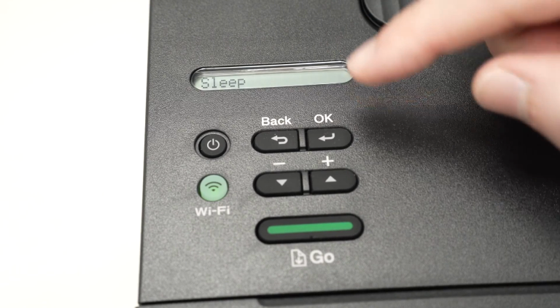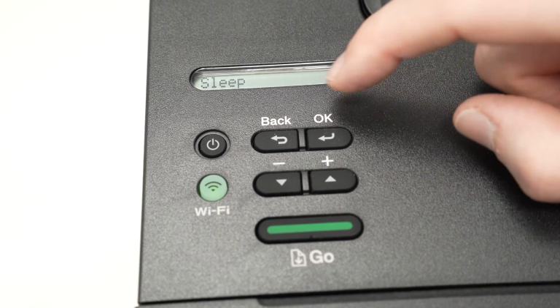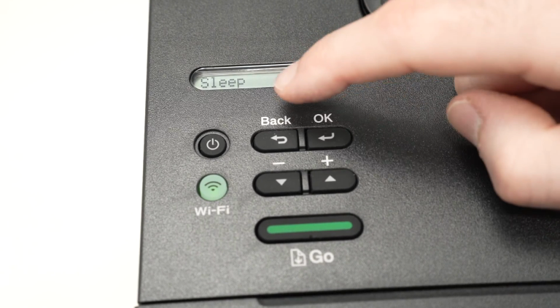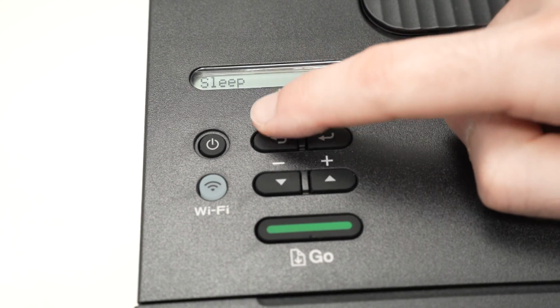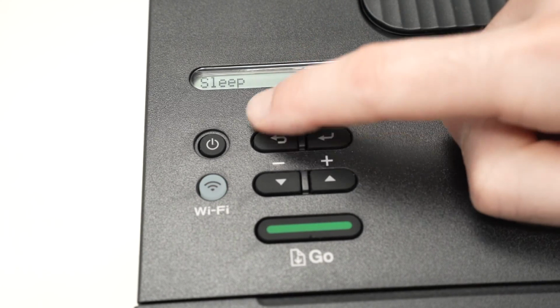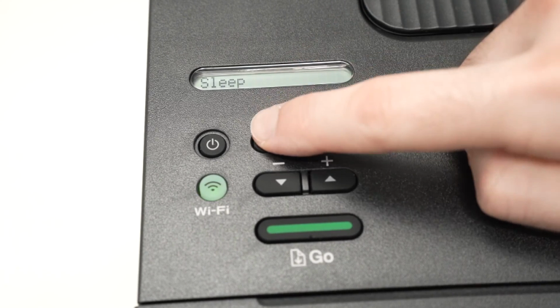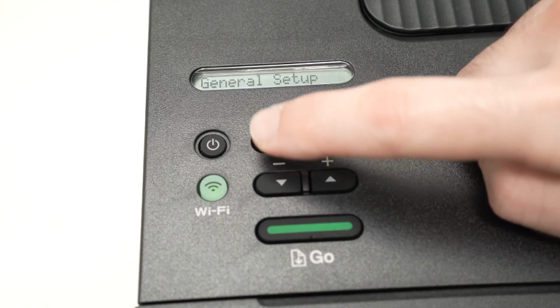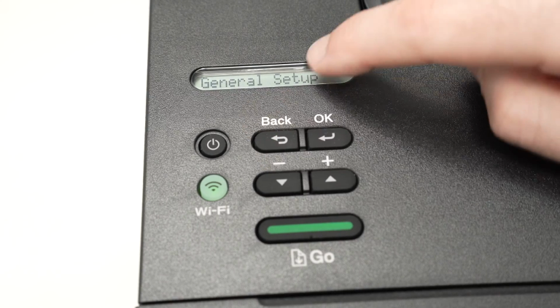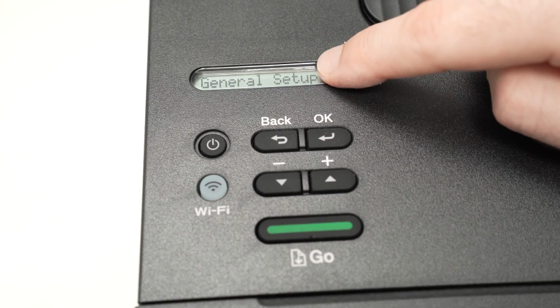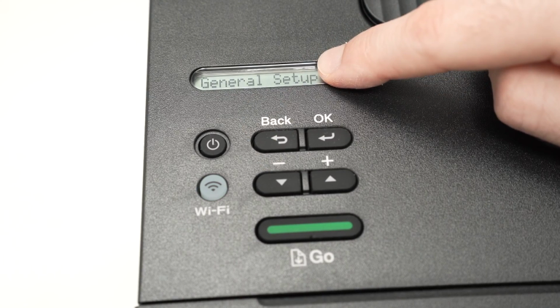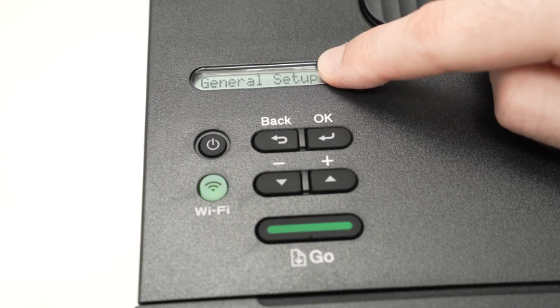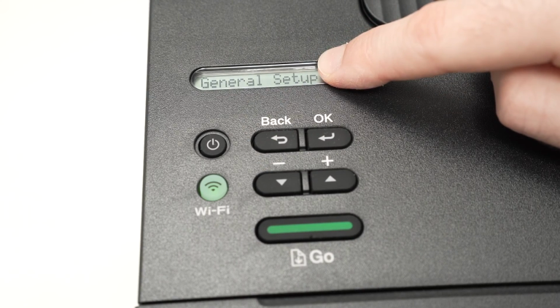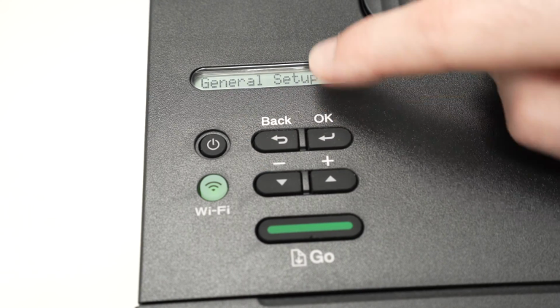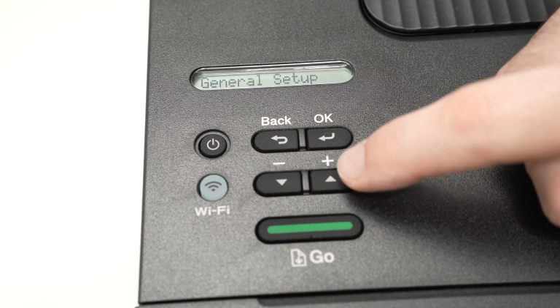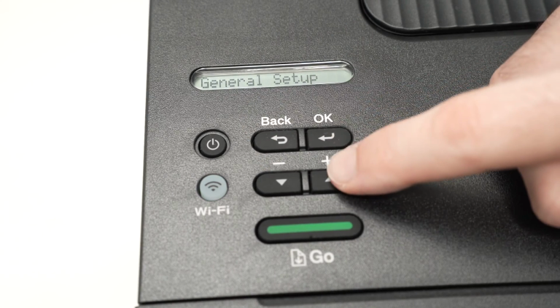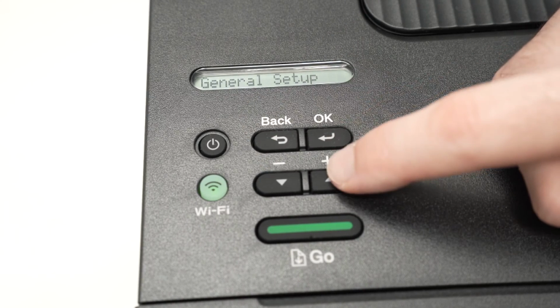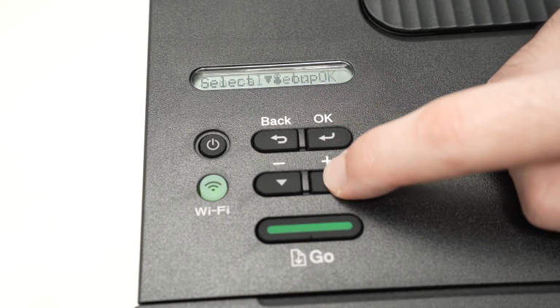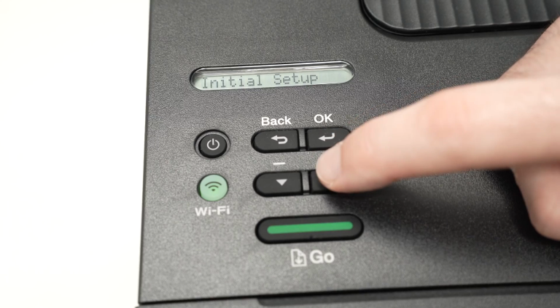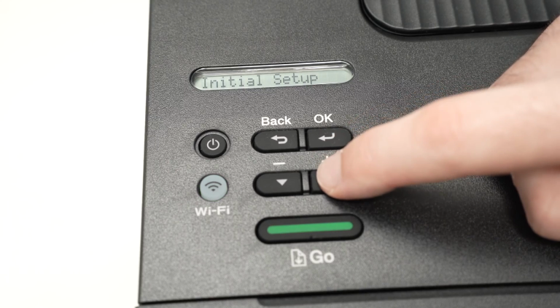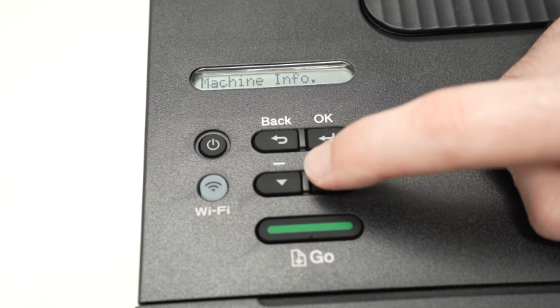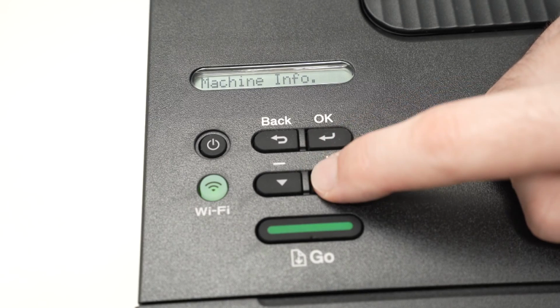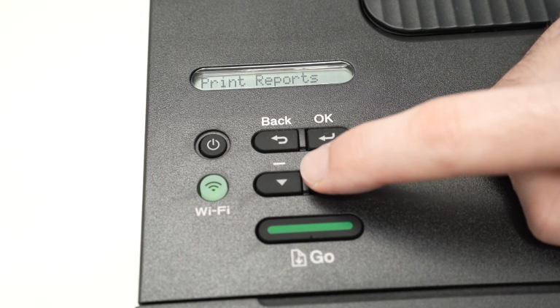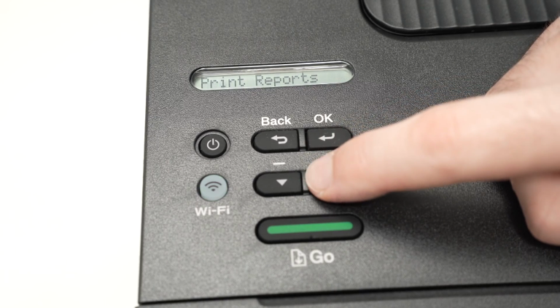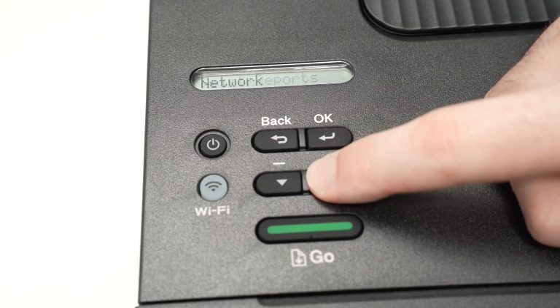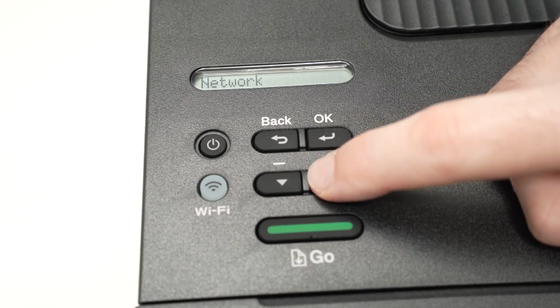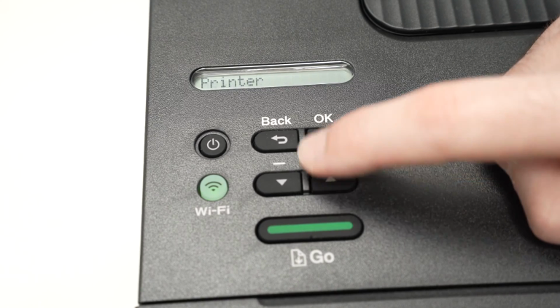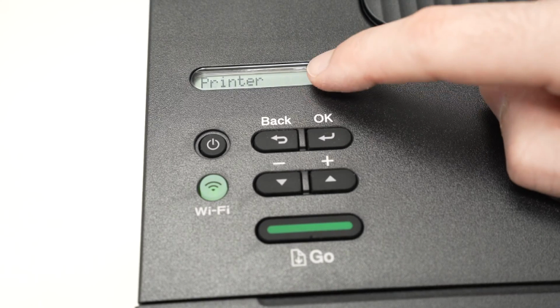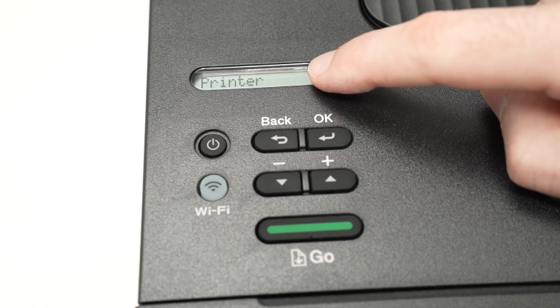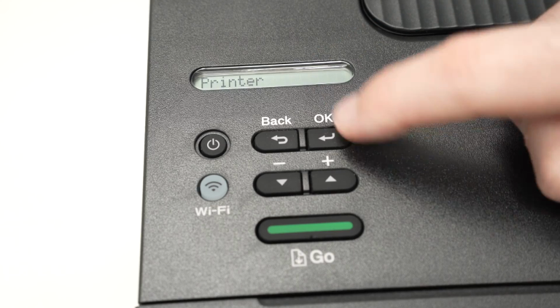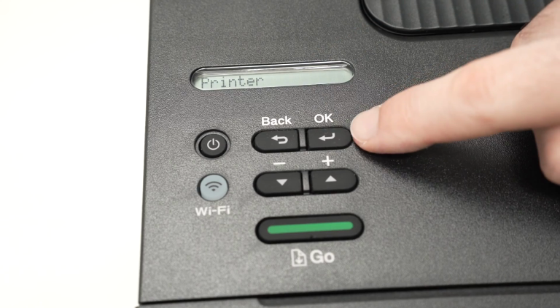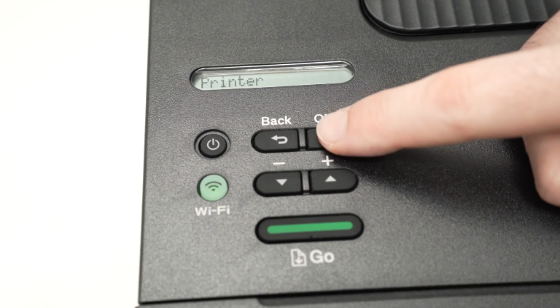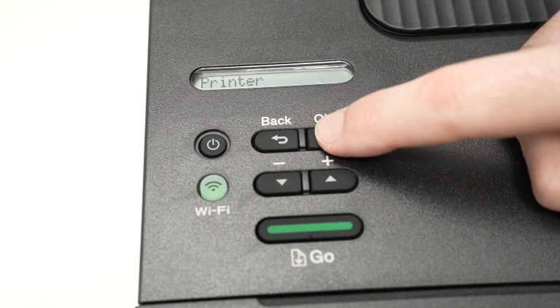First, press the back button once. You're going to see General Setup on the screen. Using these arrows, press them a few times until you see 'Printer' on the screen. Then press the OK button.